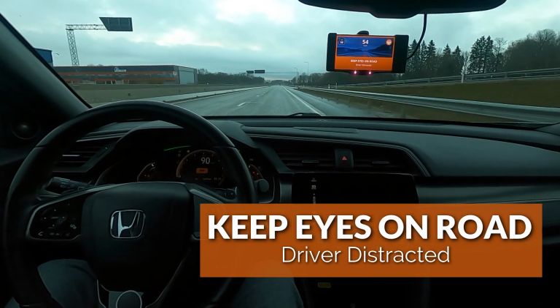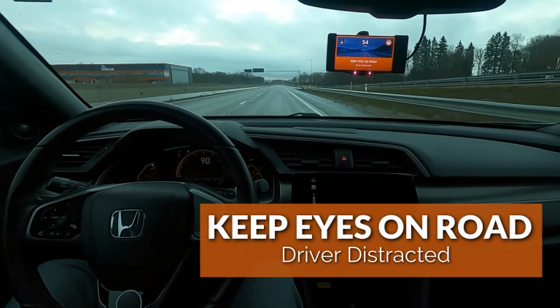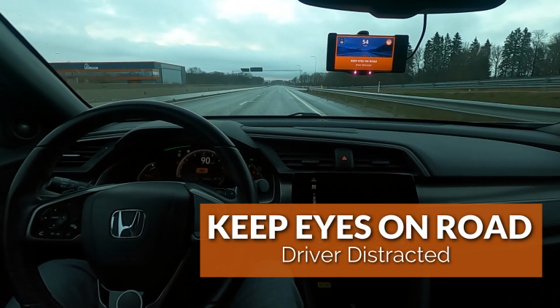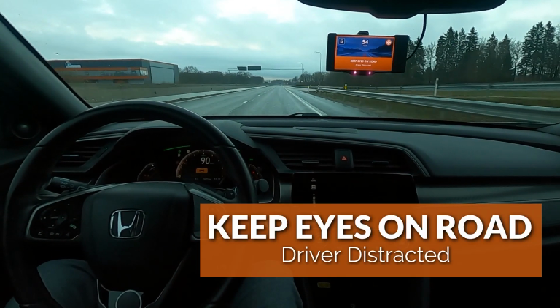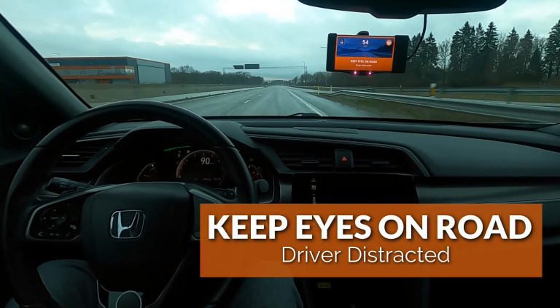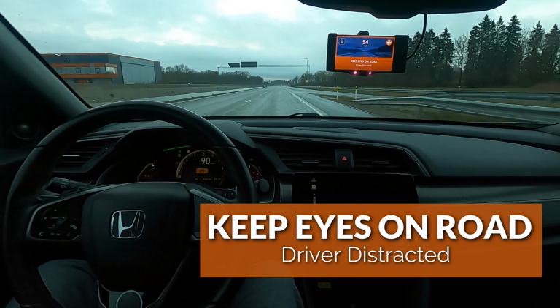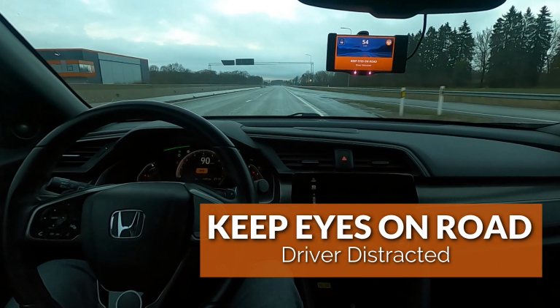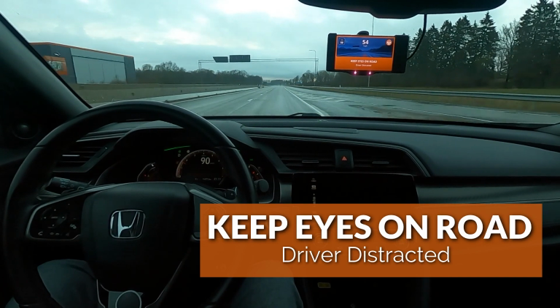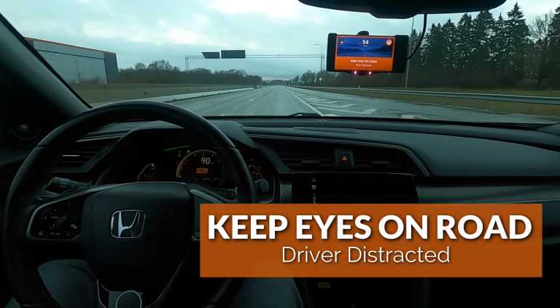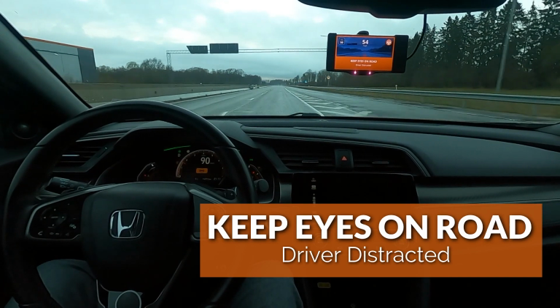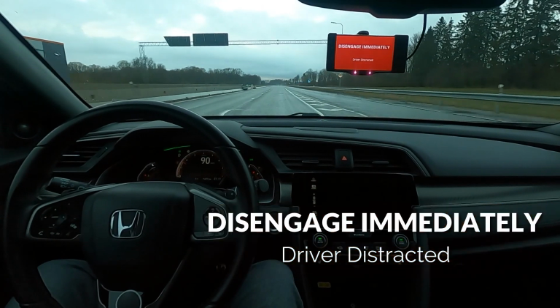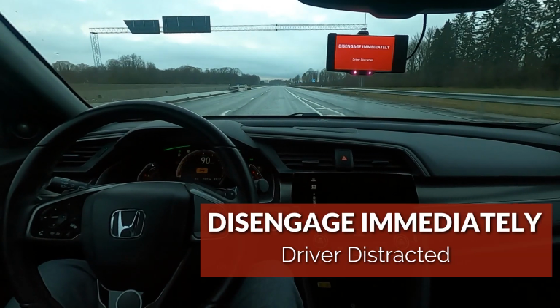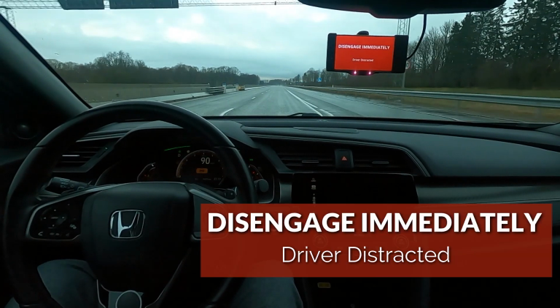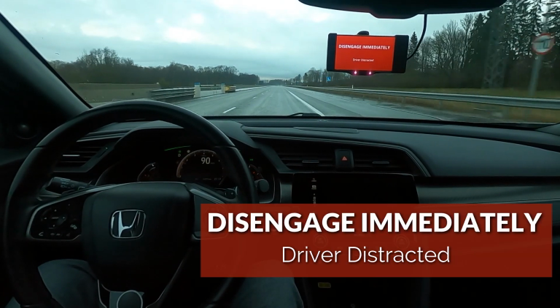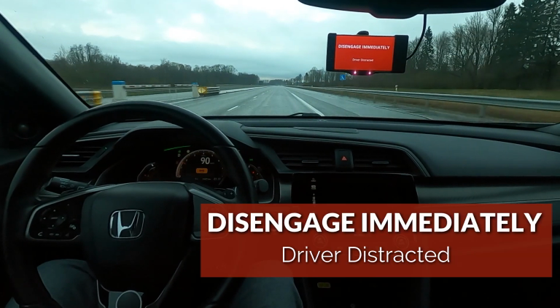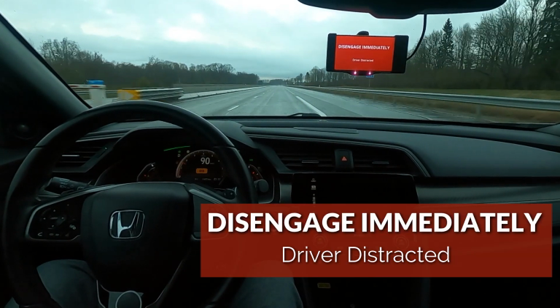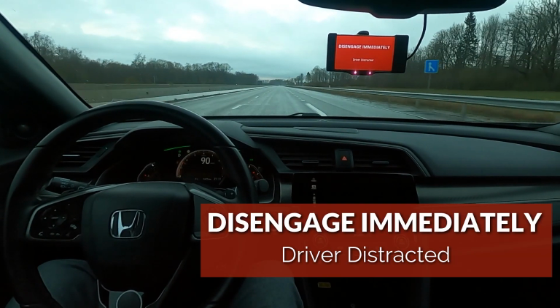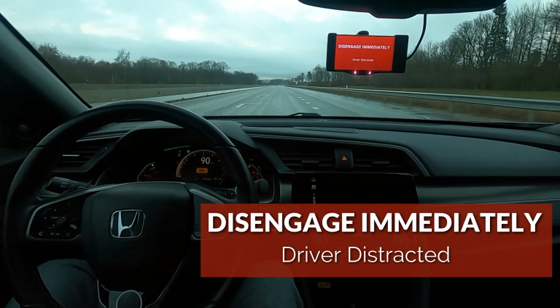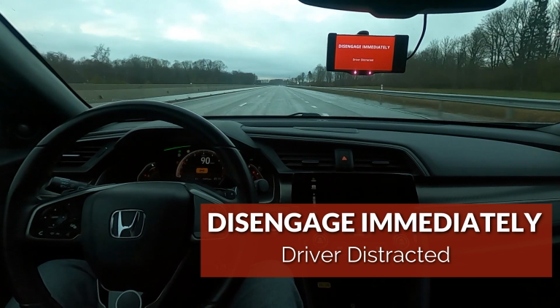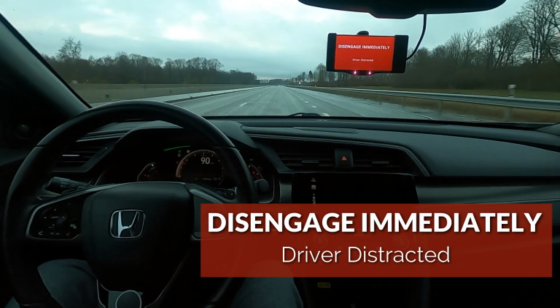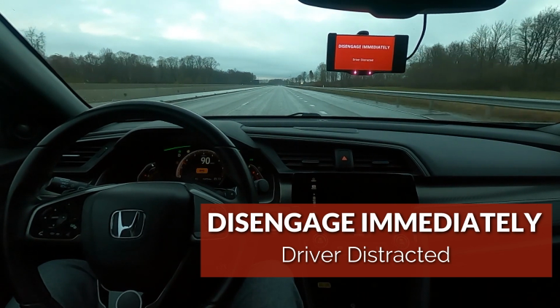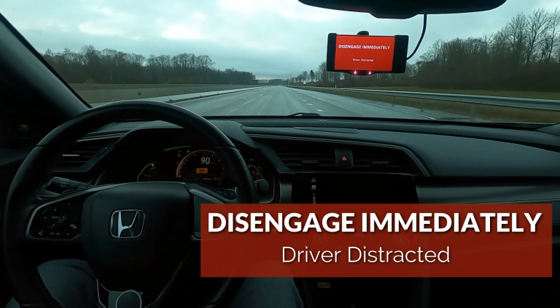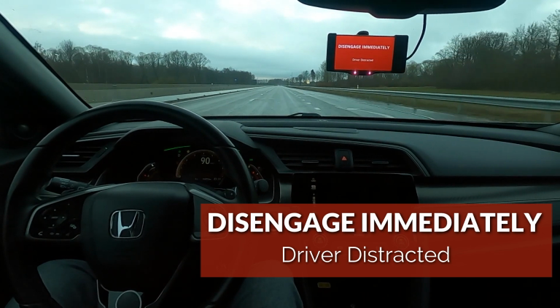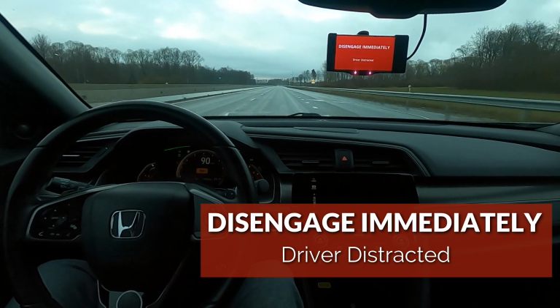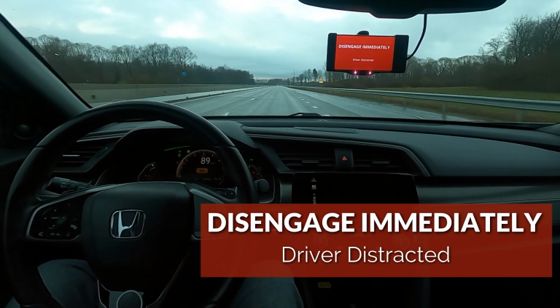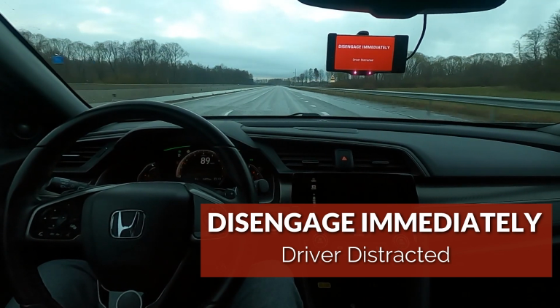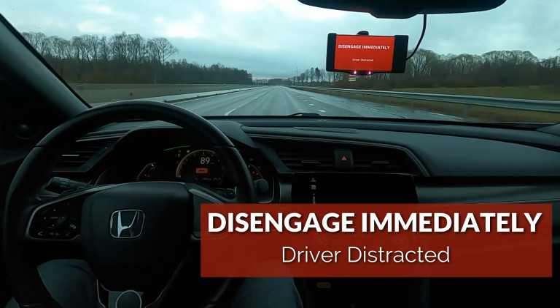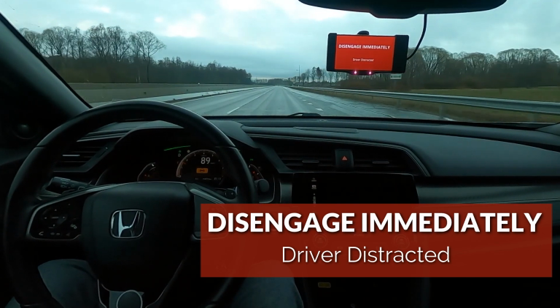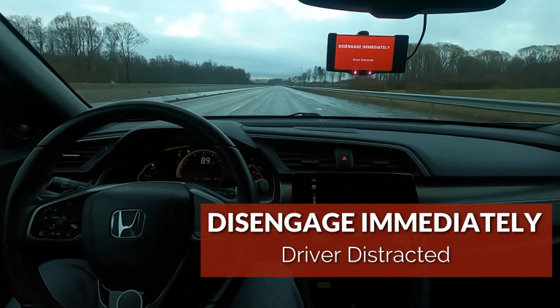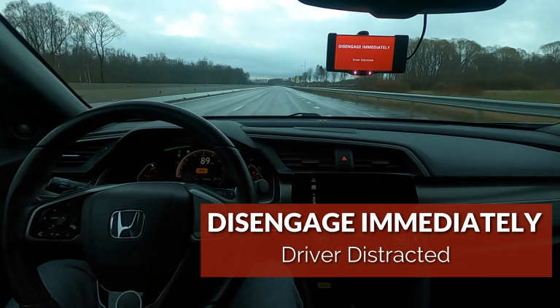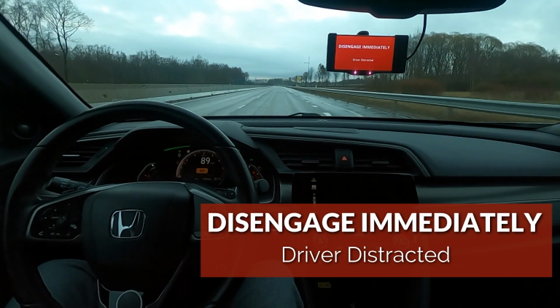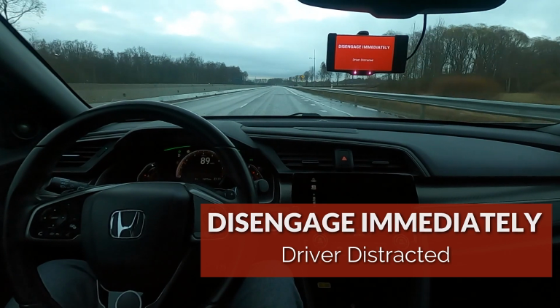OpenPilot gives me three warnings until a loud alert occurs and asks me to disengage the system immediately. OpenPilot is still steering and keeping the car in its lane, but it's really annoying to drive like this and definitely gets the driver's attention.